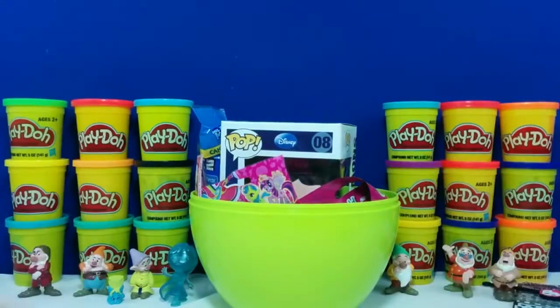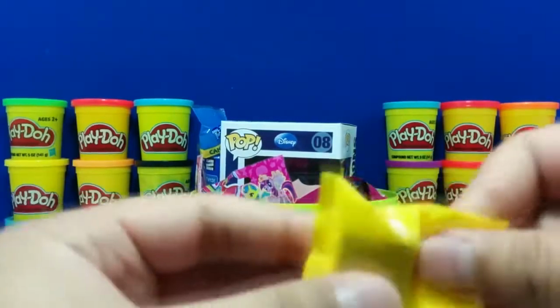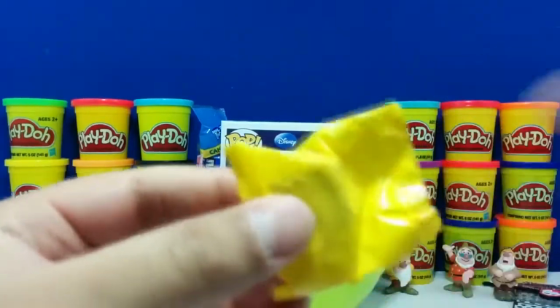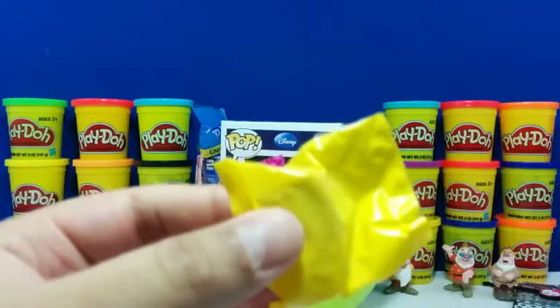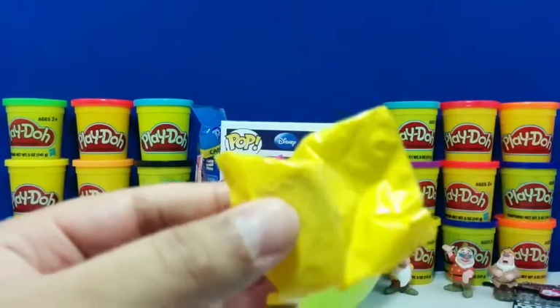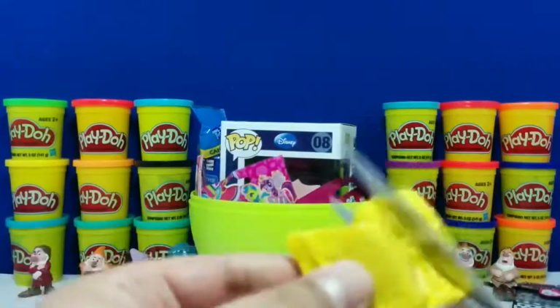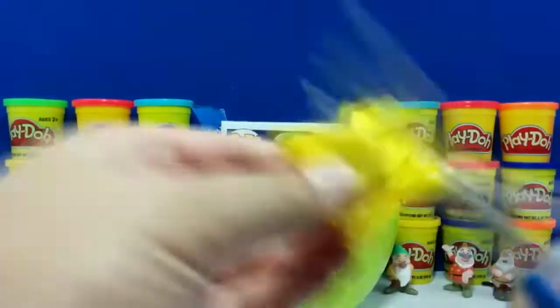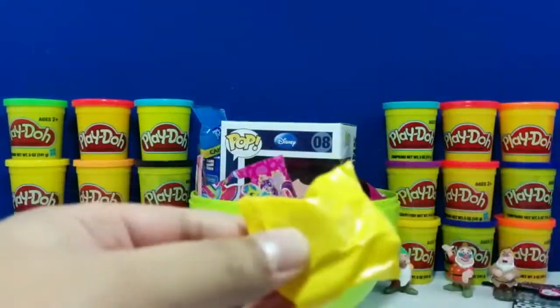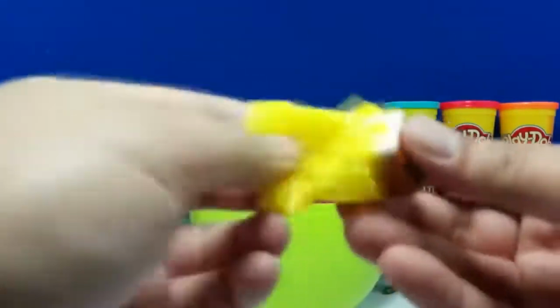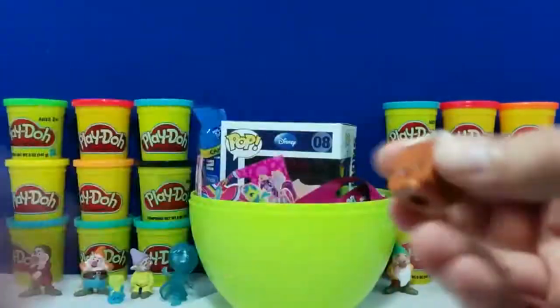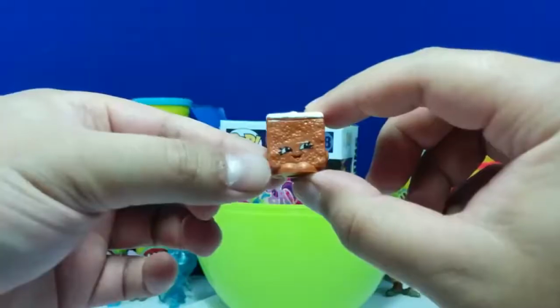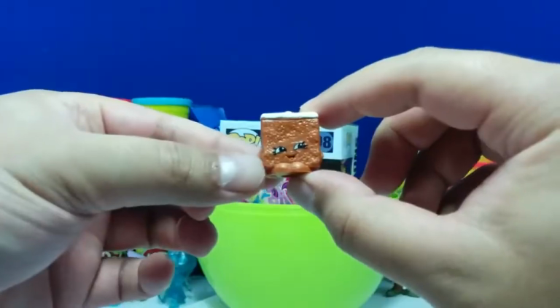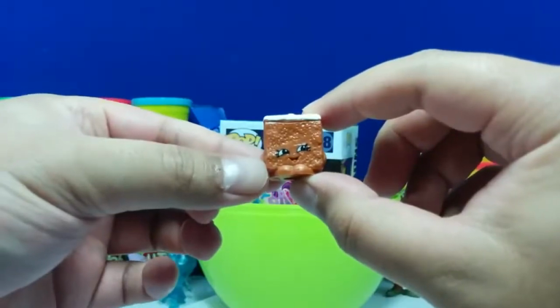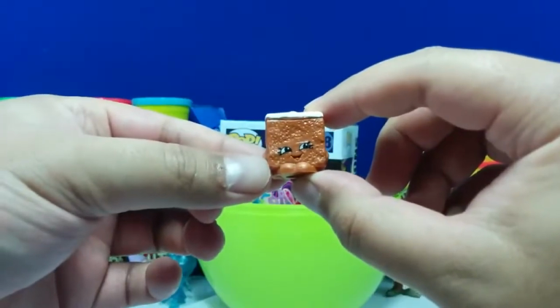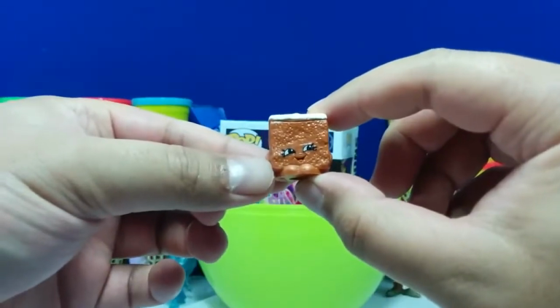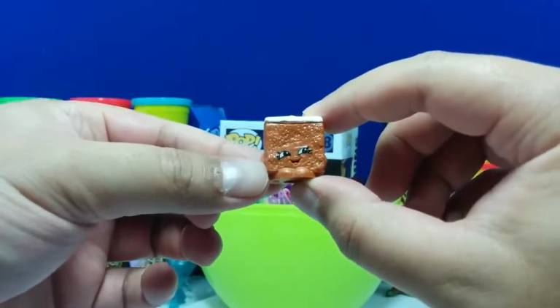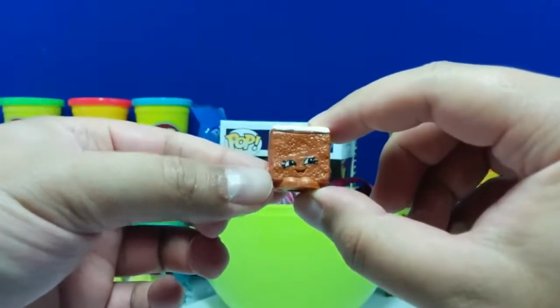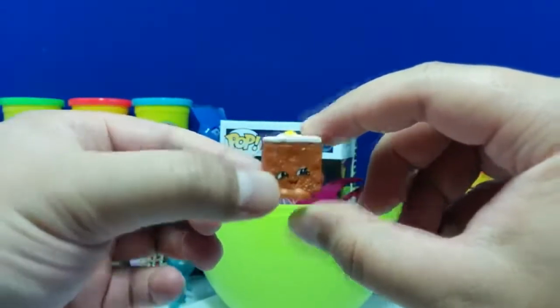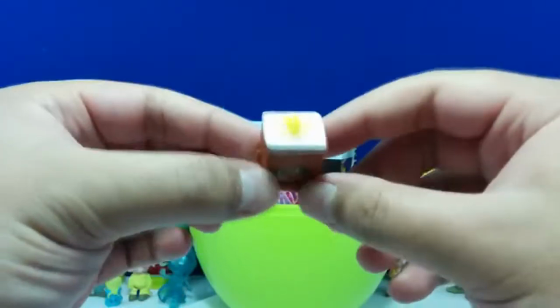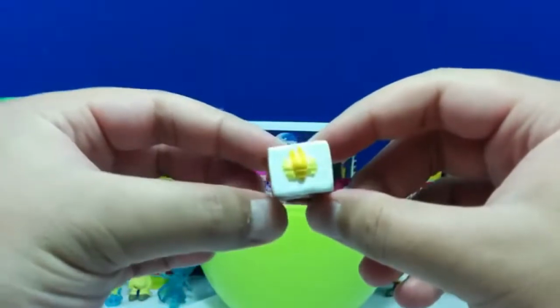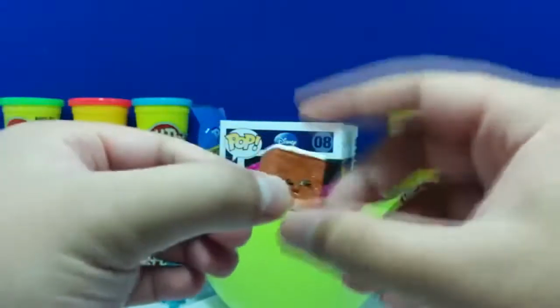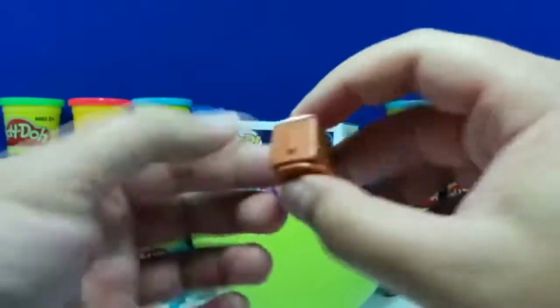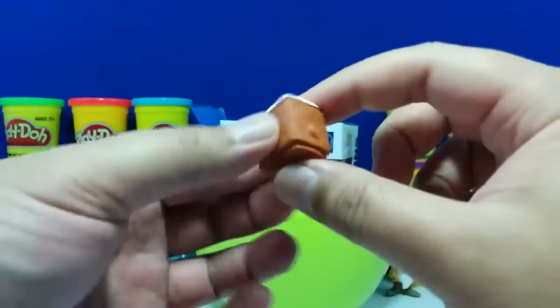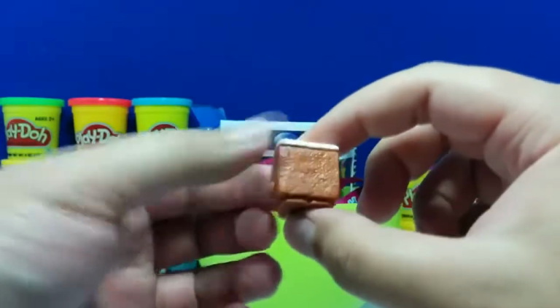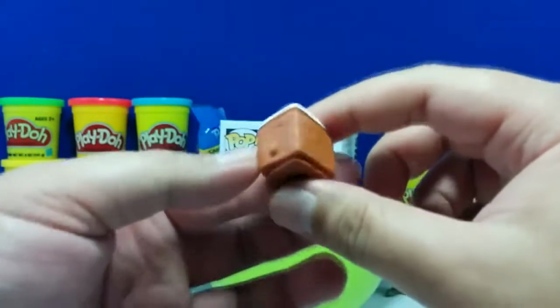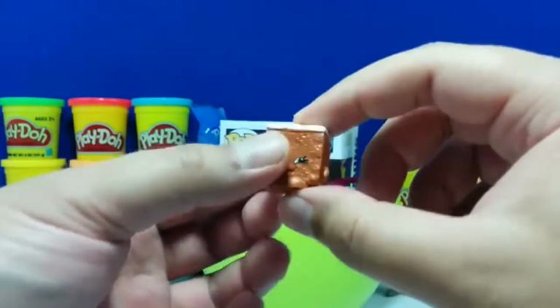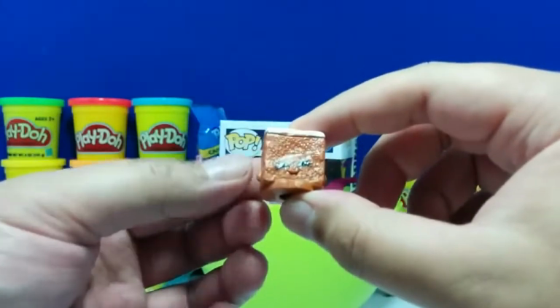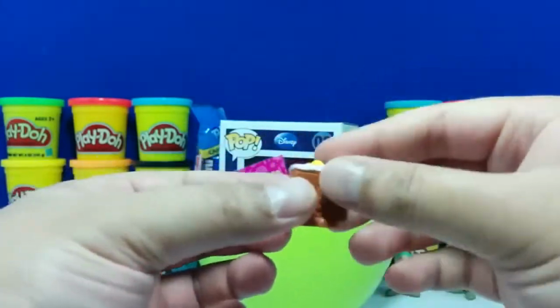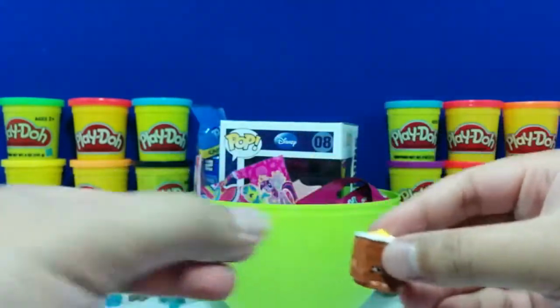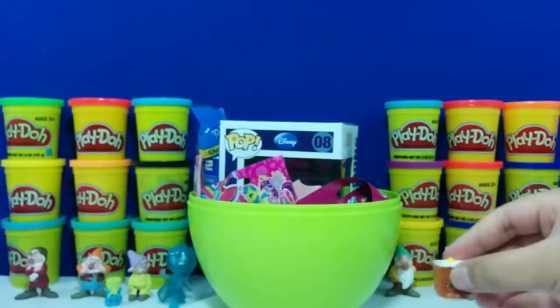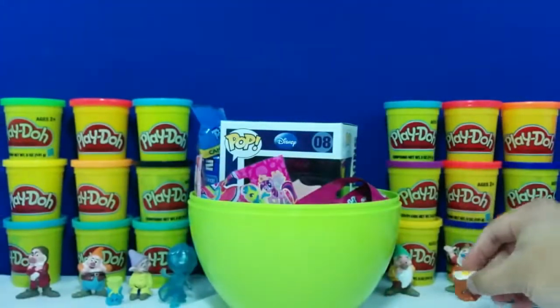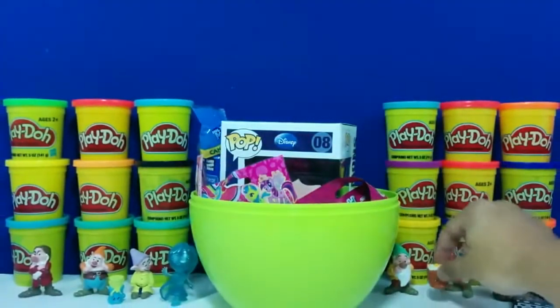Alright, let's open this next one. So this one is named Carrie Carrot Cake. She's a rare and she looks pretty cool. Let's put her here.